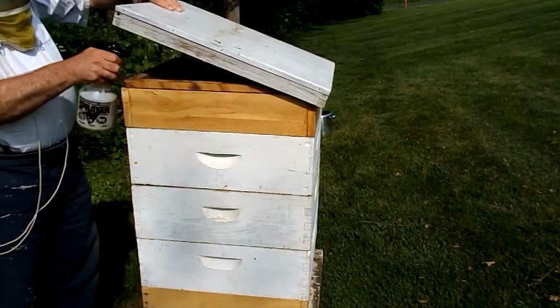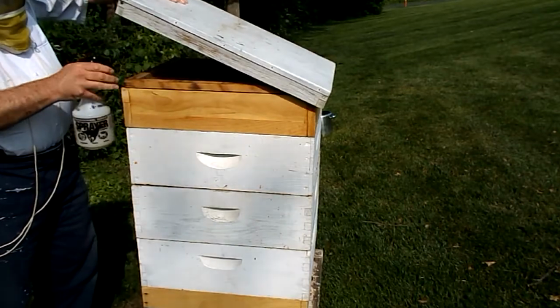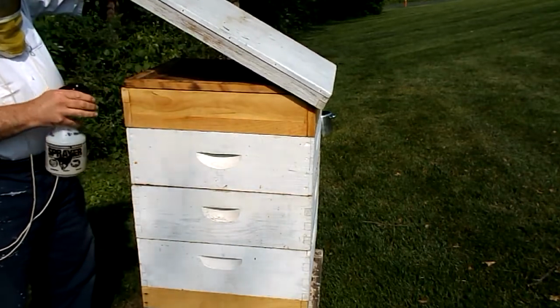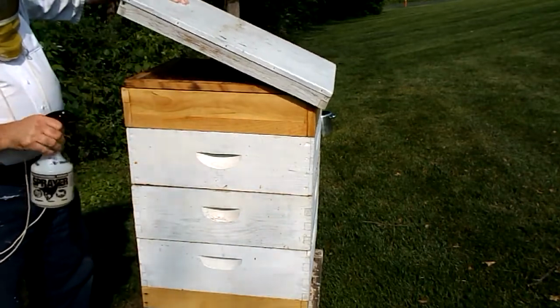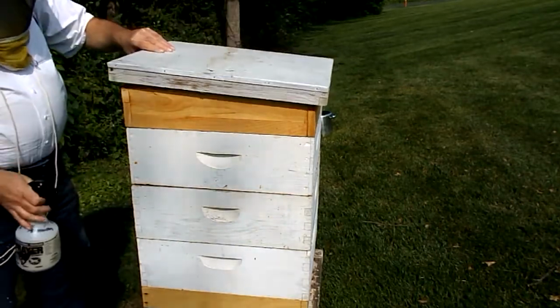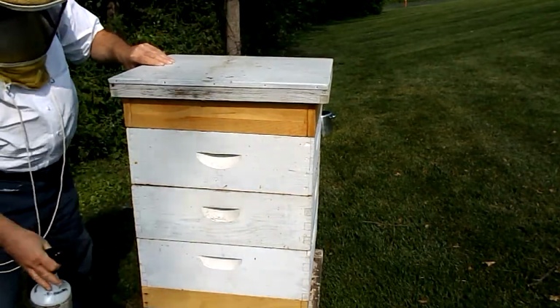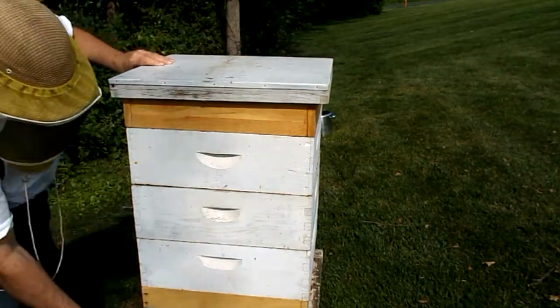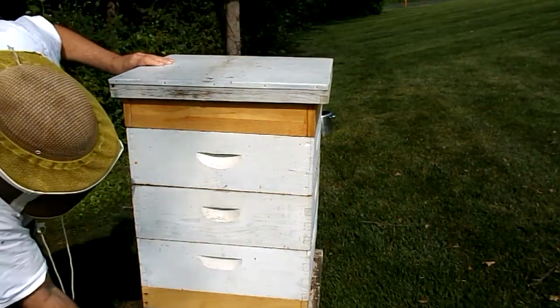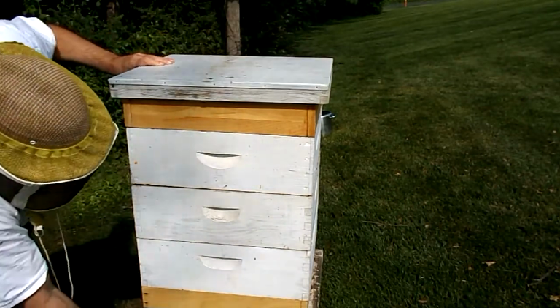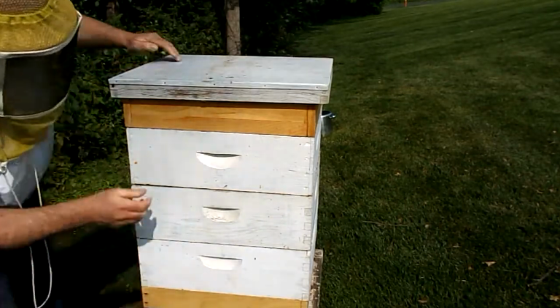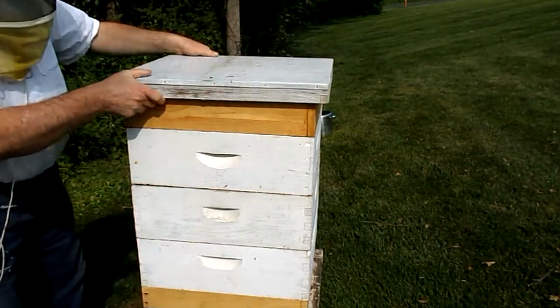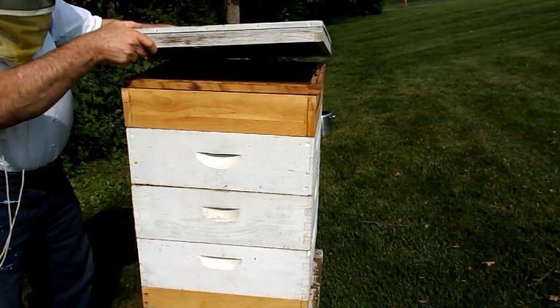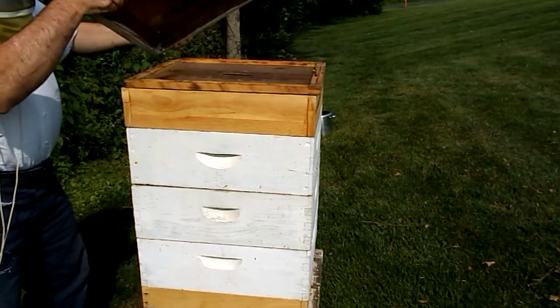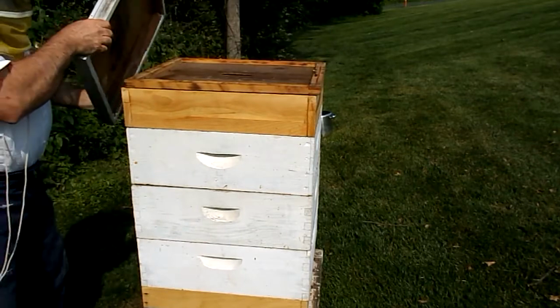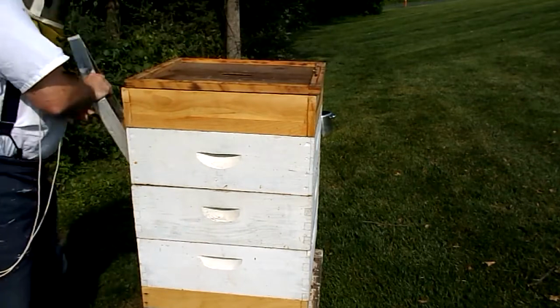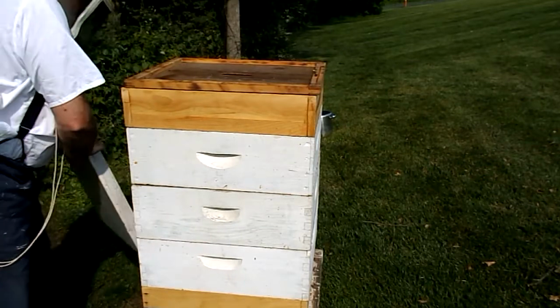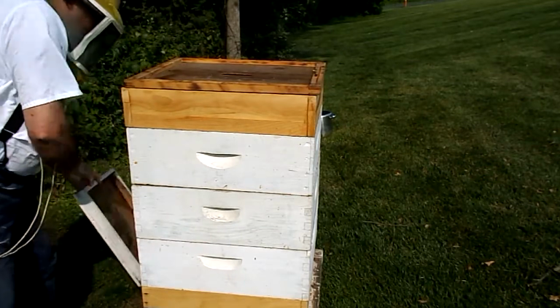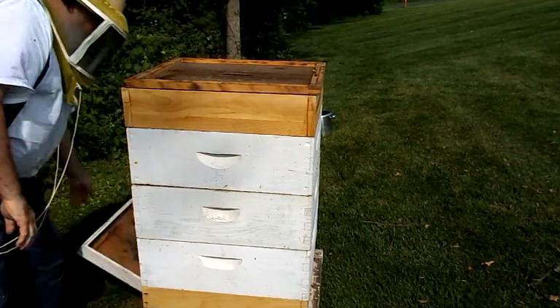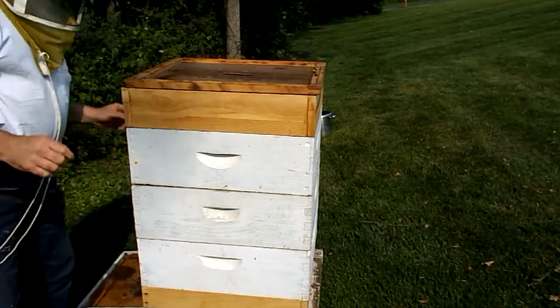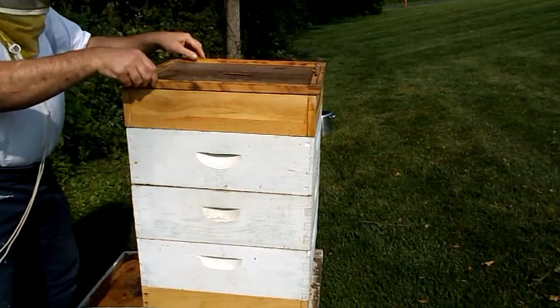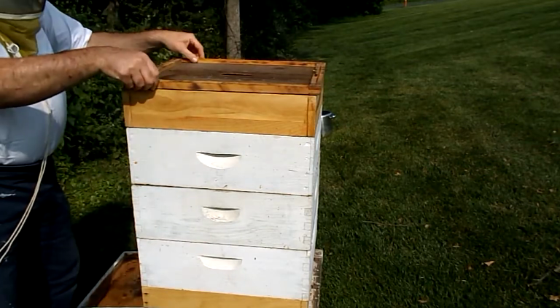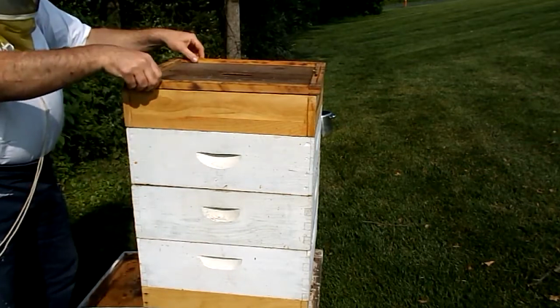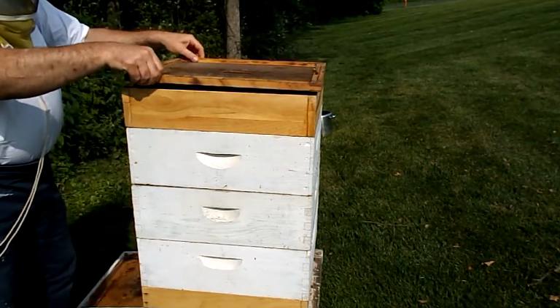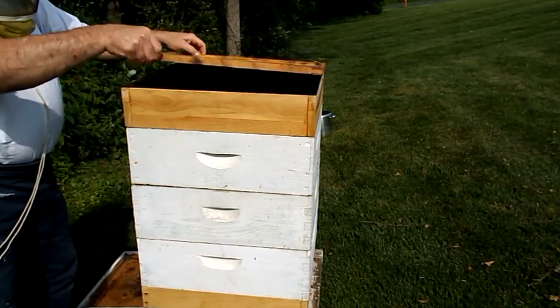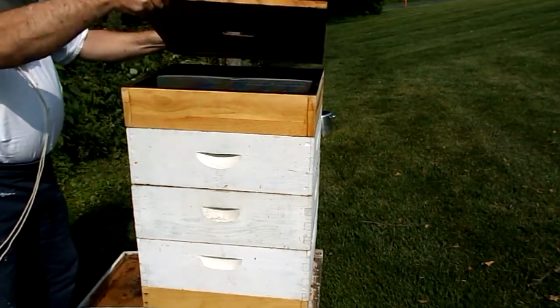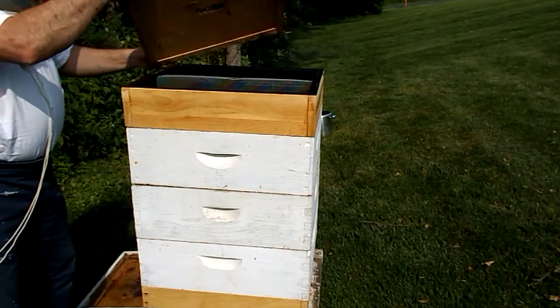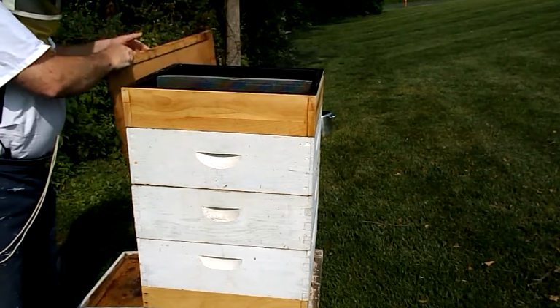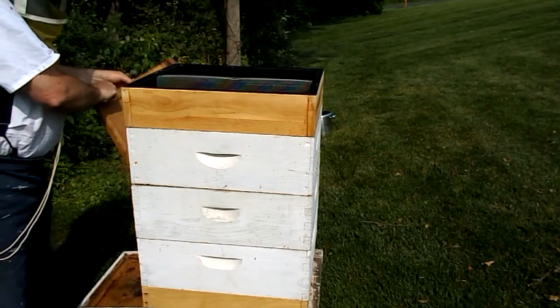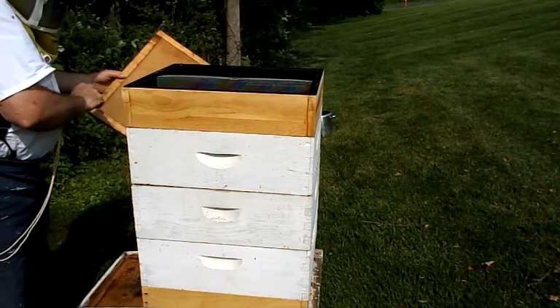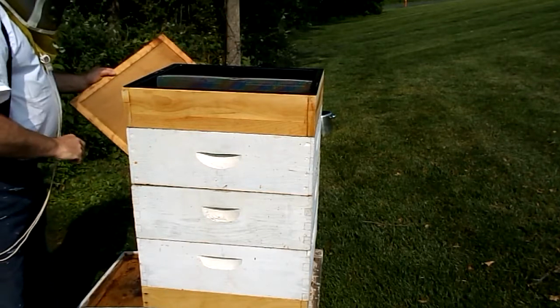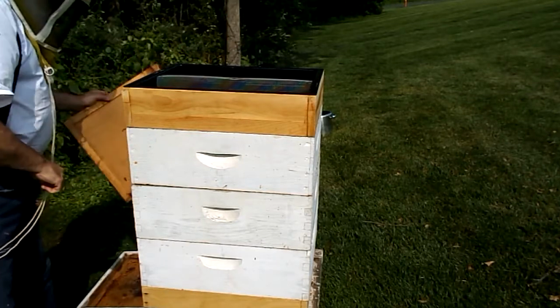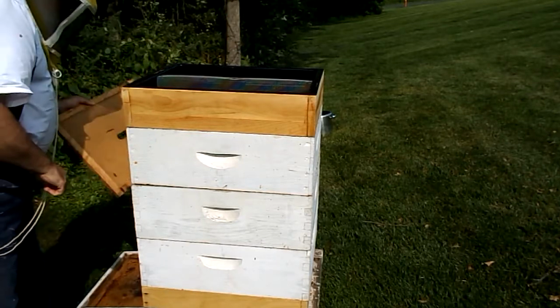The top box is a feeder. It should be empty by now. Yep, totally dry.